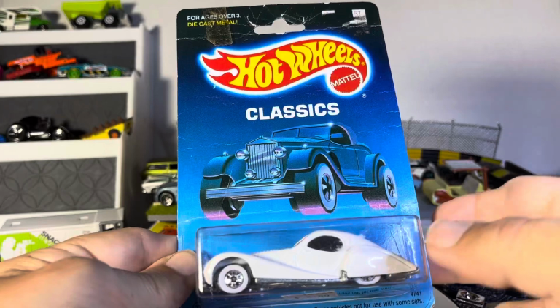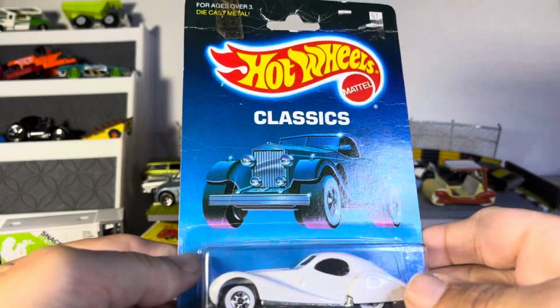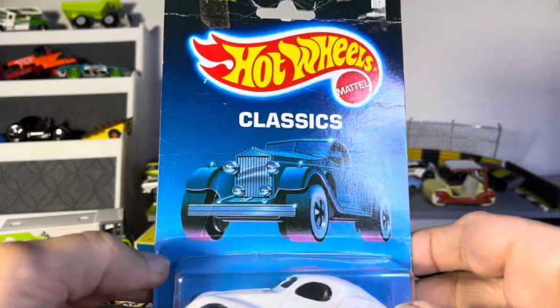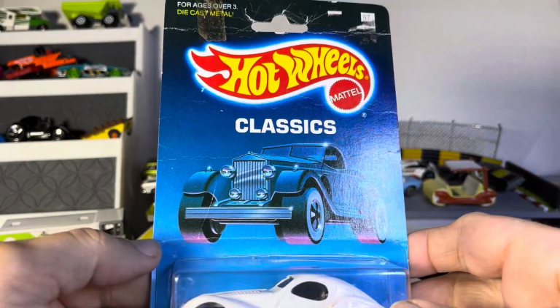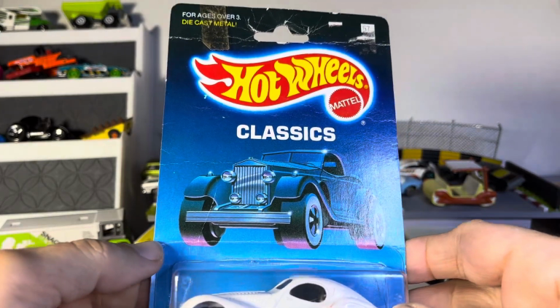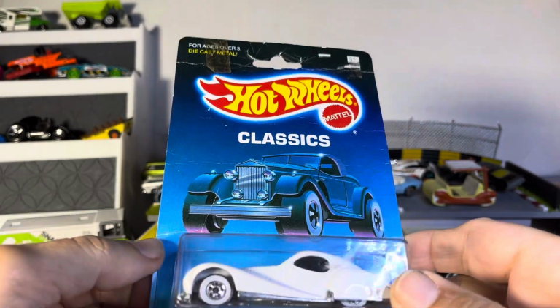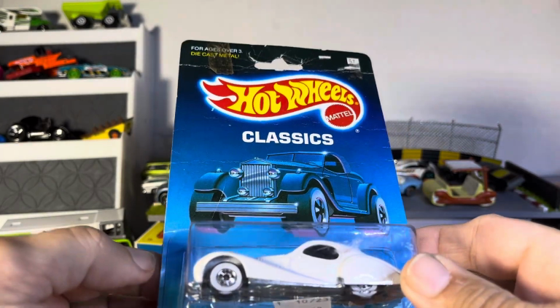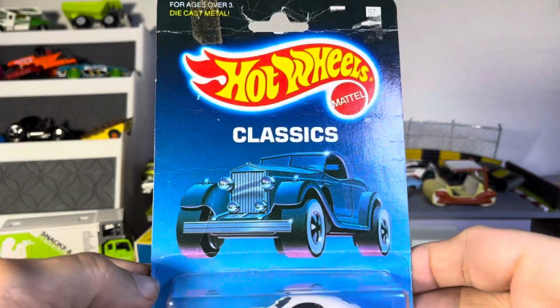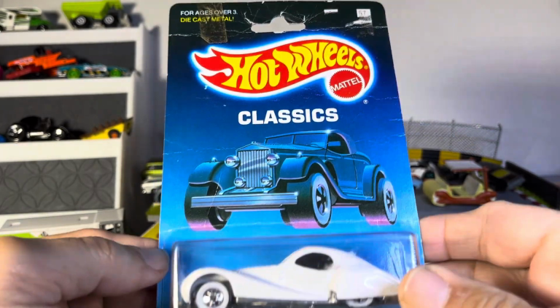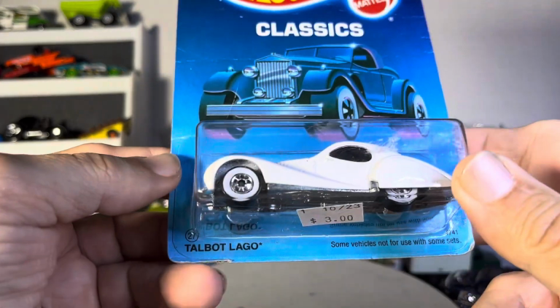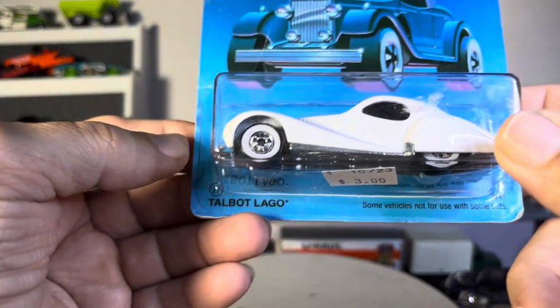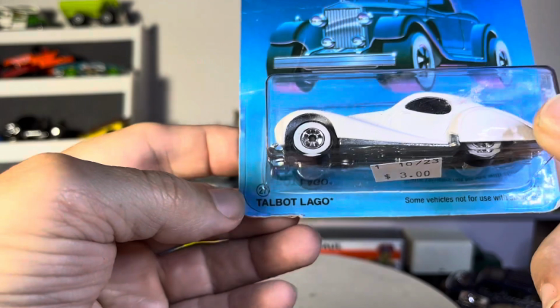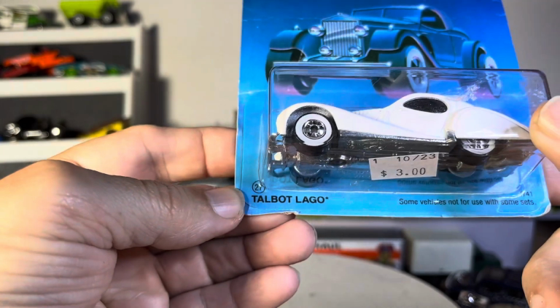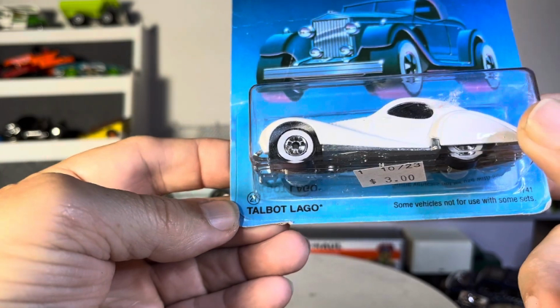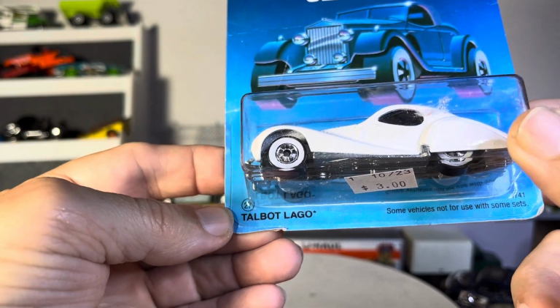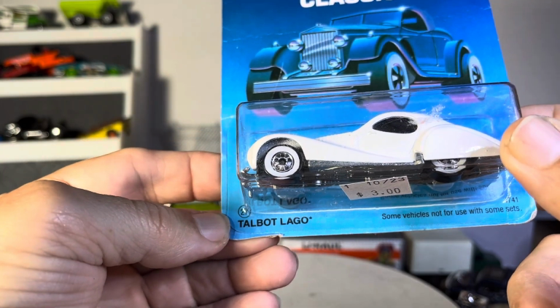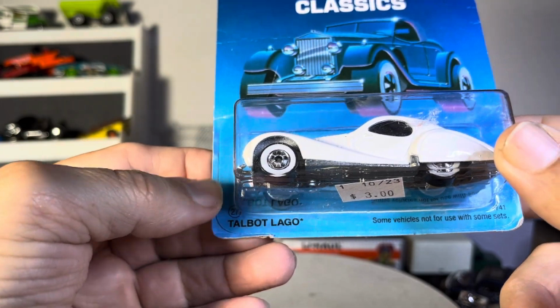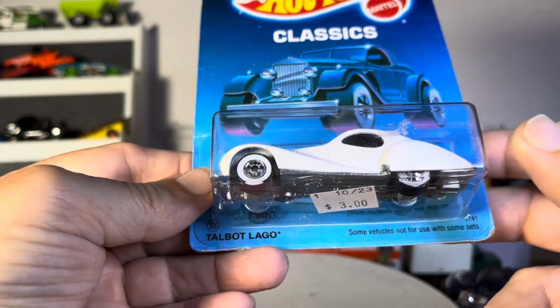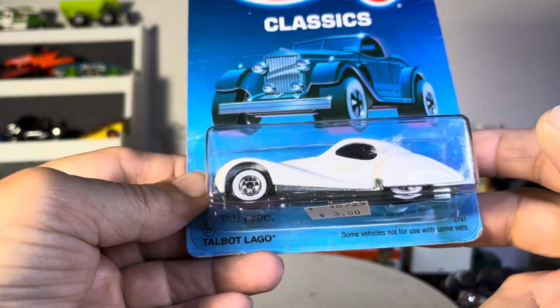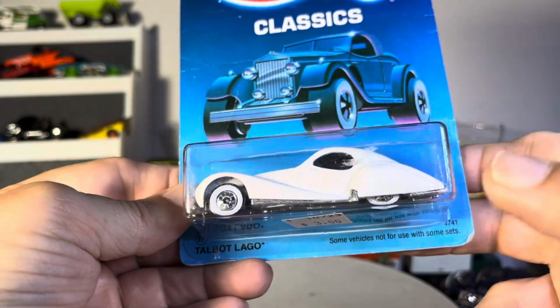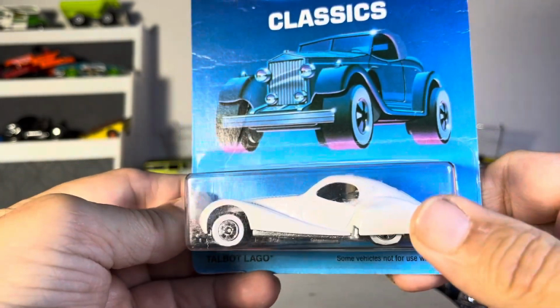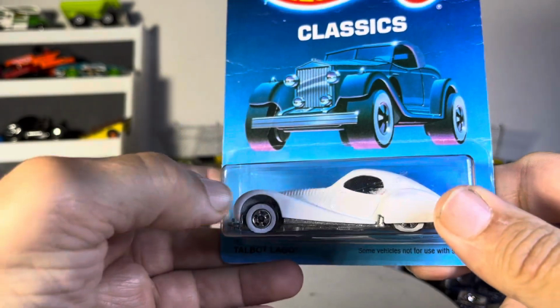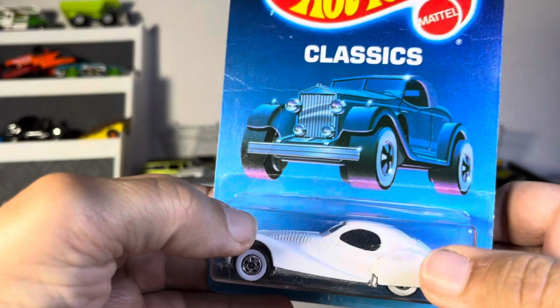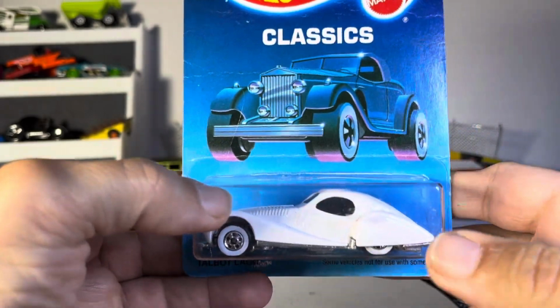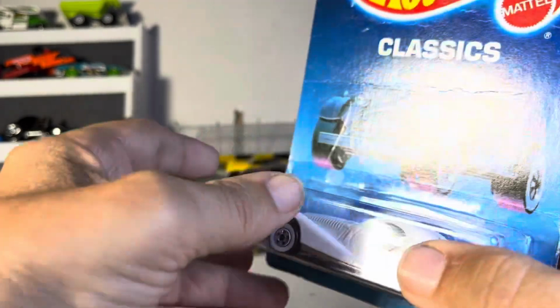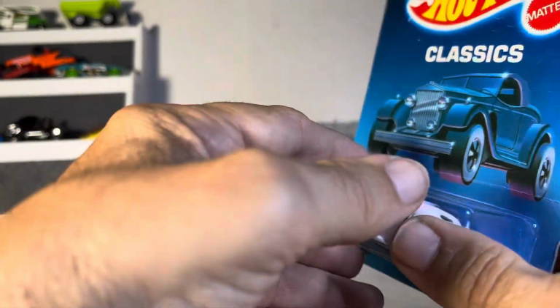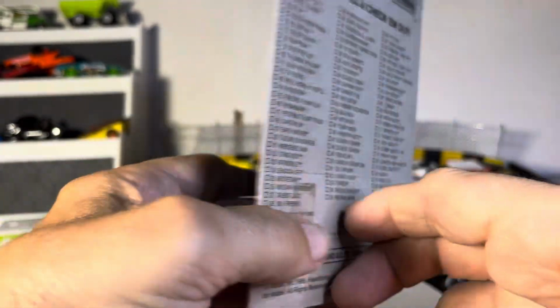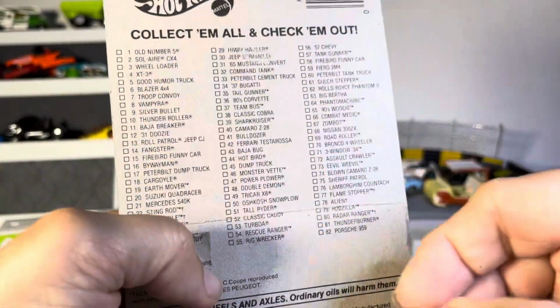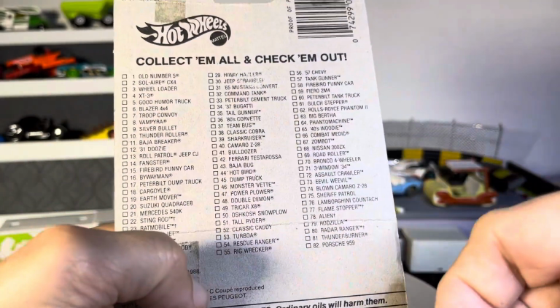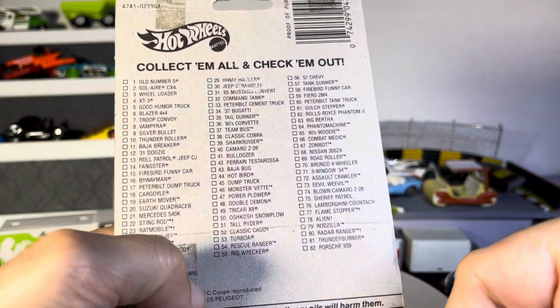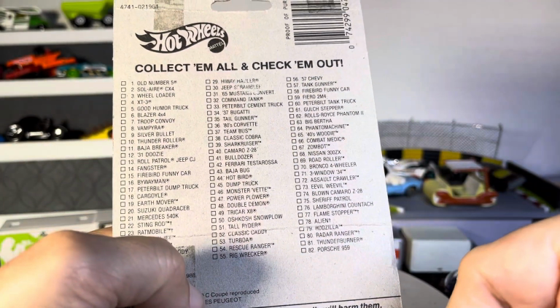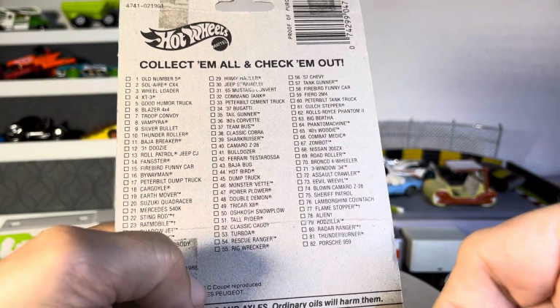All right, so Hot Wheels Classics, and it looks like a Talbot Lago — I think it is. Lago? It's got to be Lago. Collect them all.